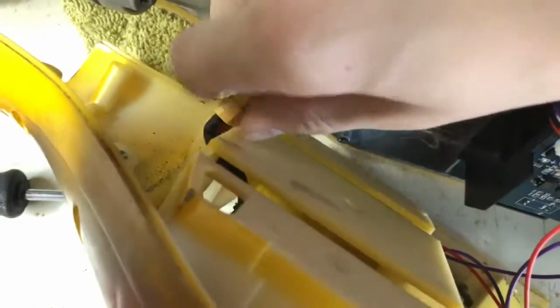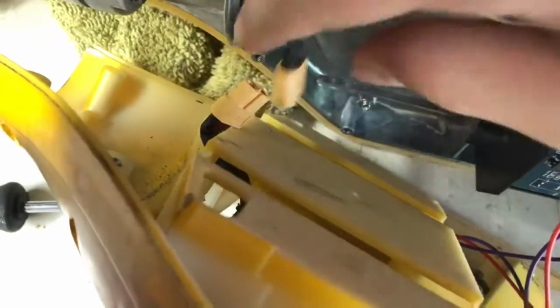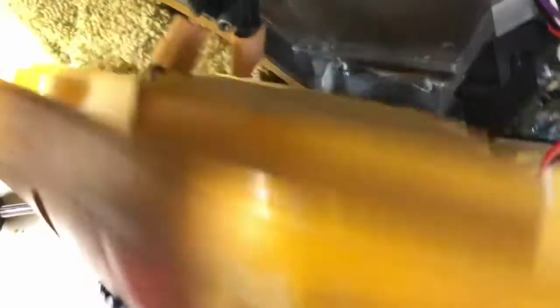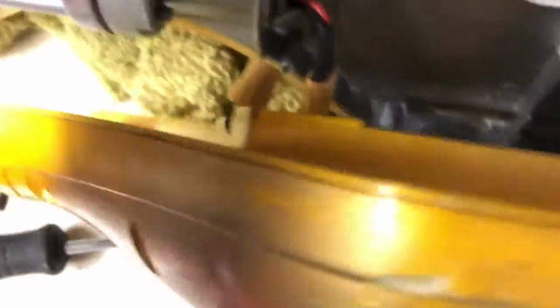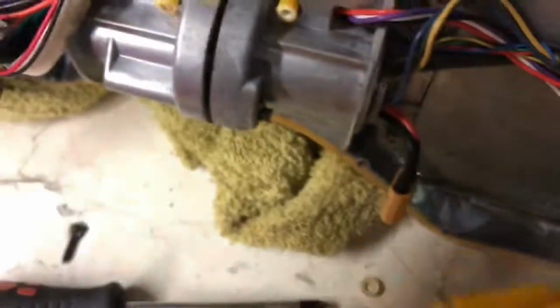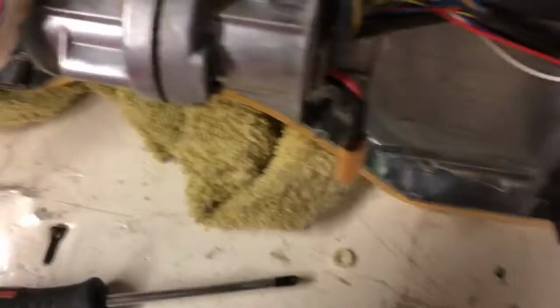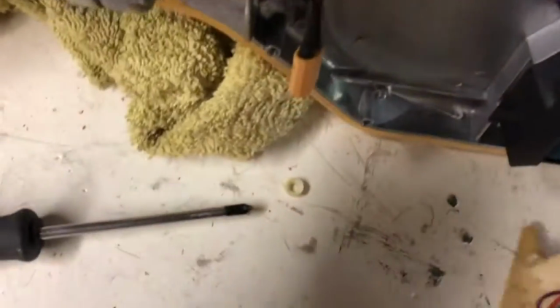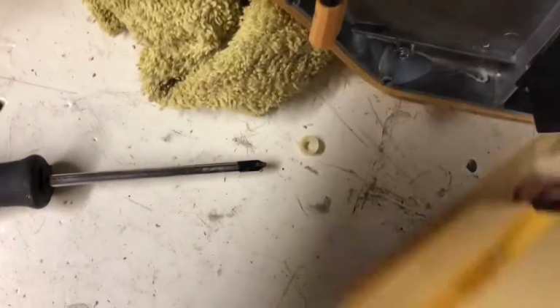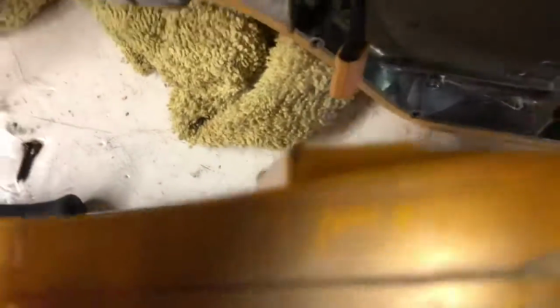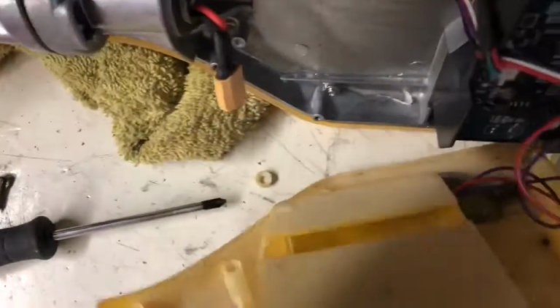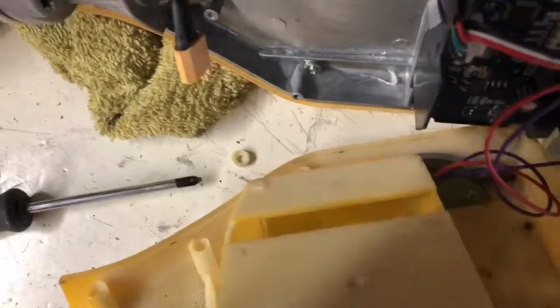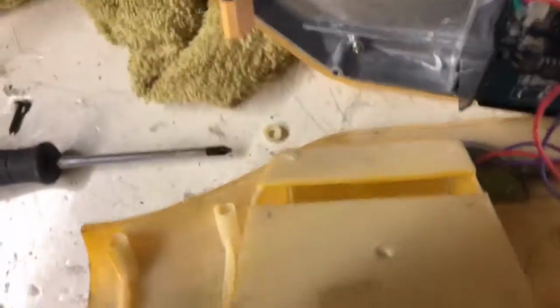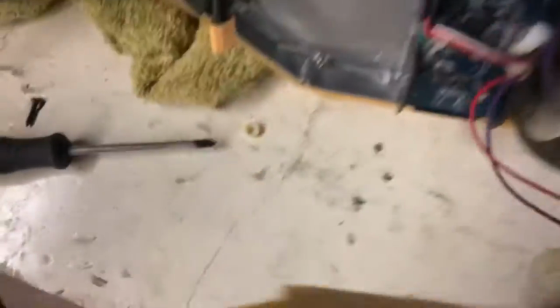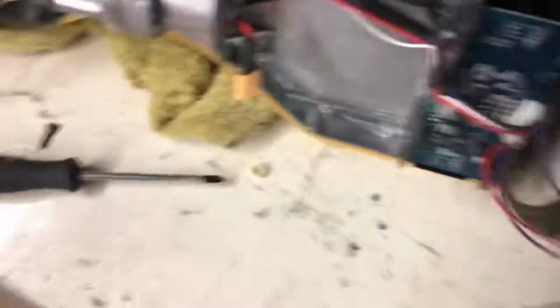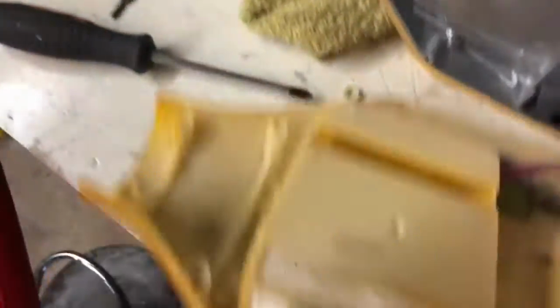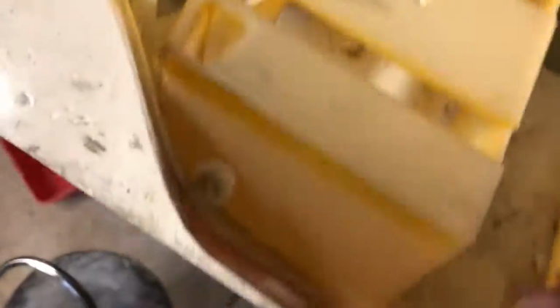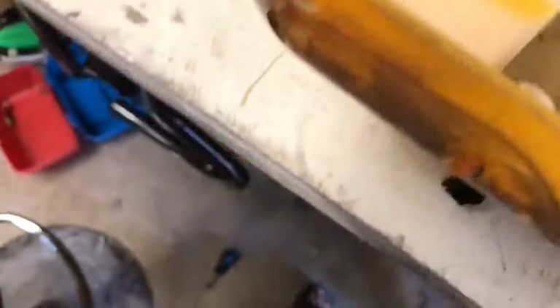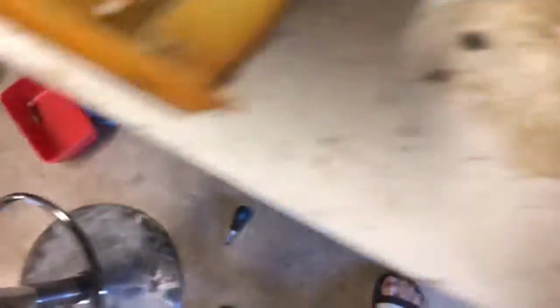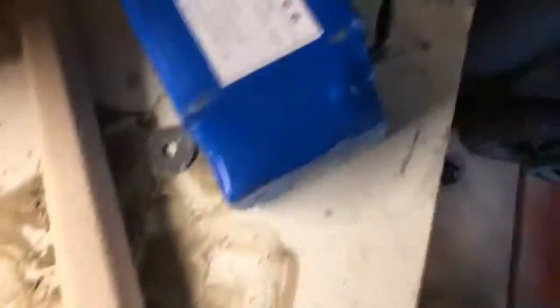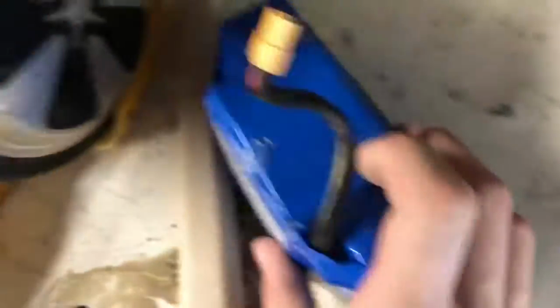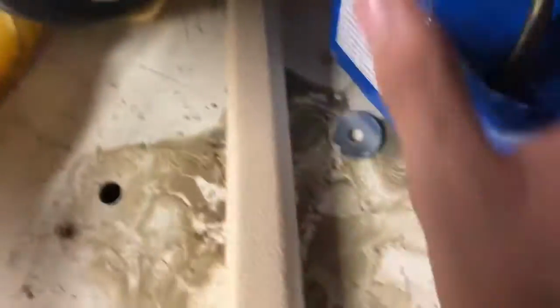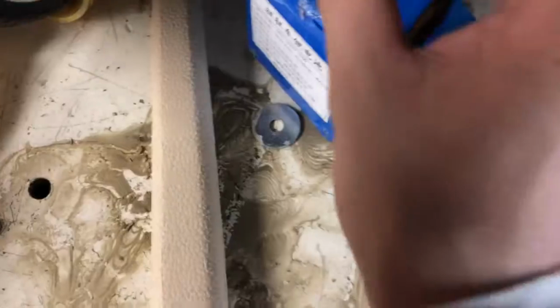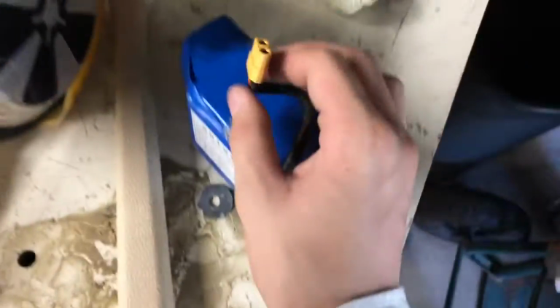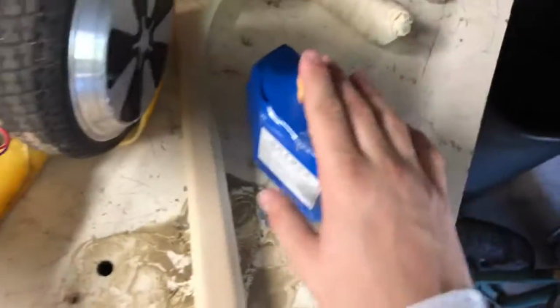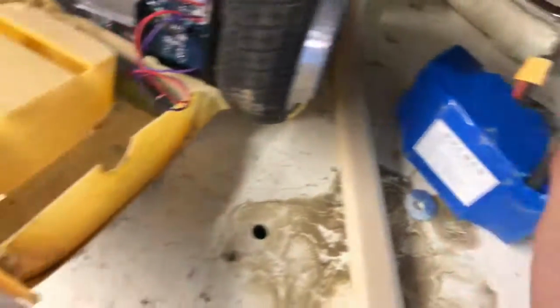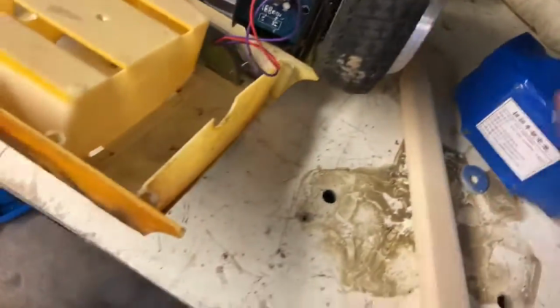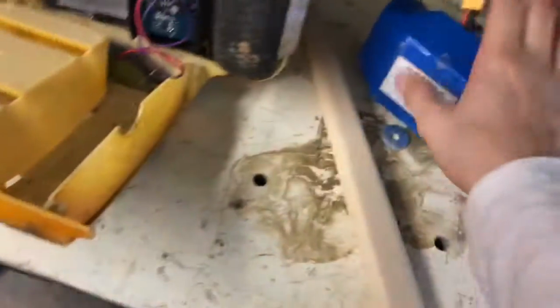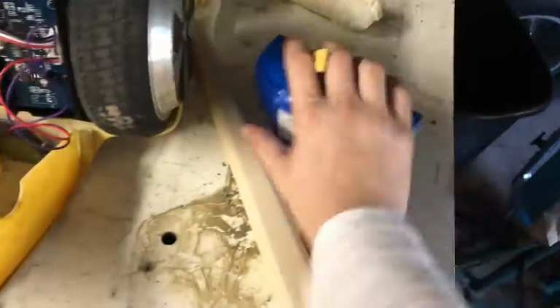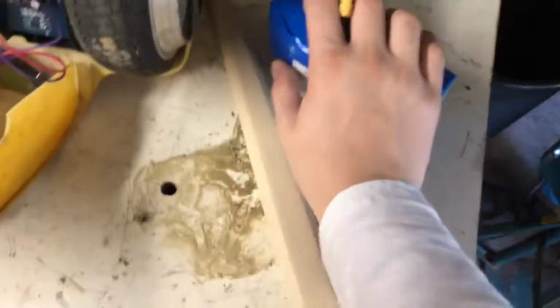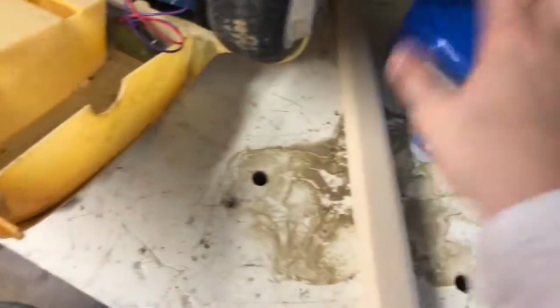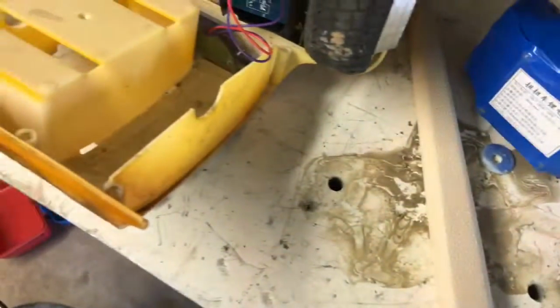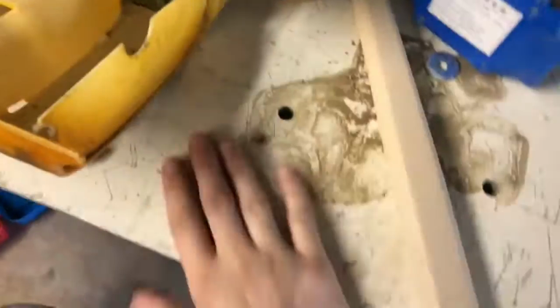And there we go. All right, just take out the battery. So let's see if the battery still has charge in it. I need to bring my multimeter and it's at home.